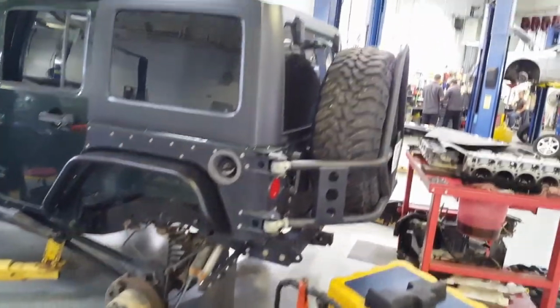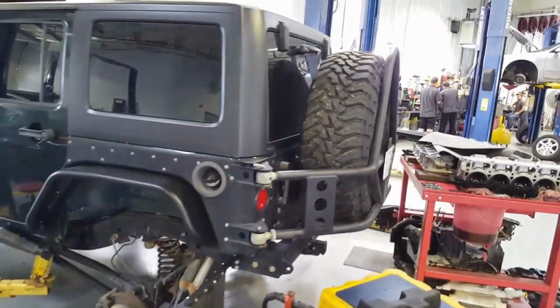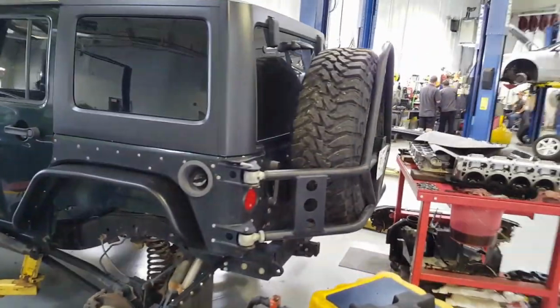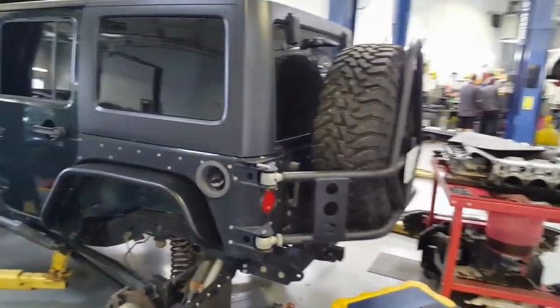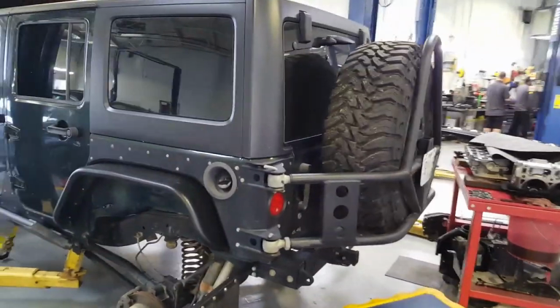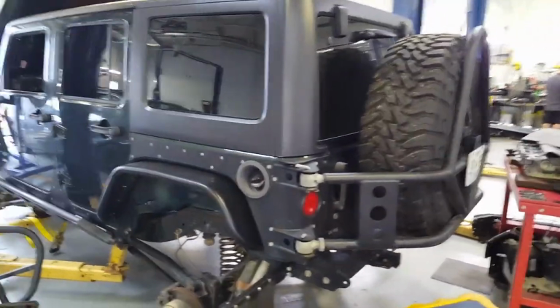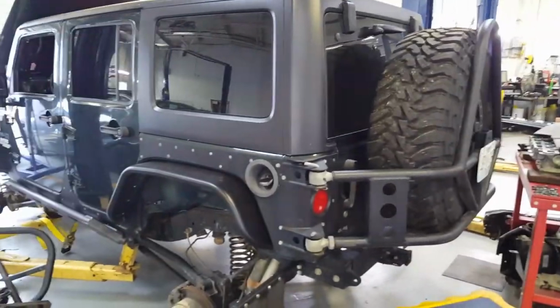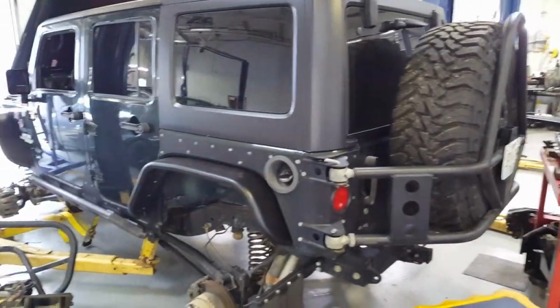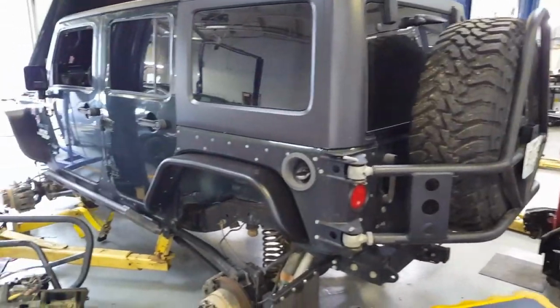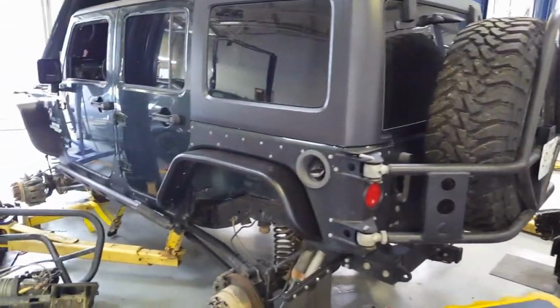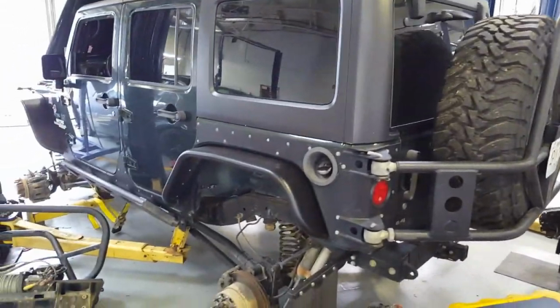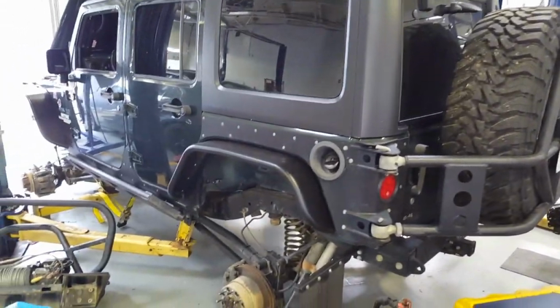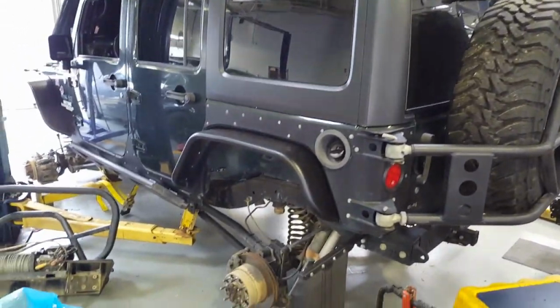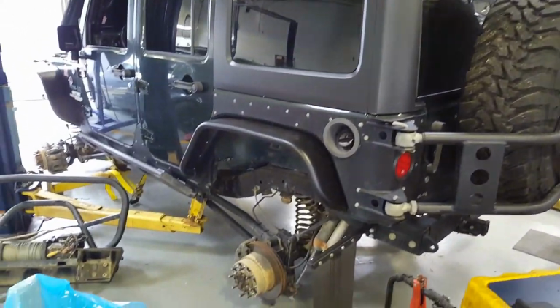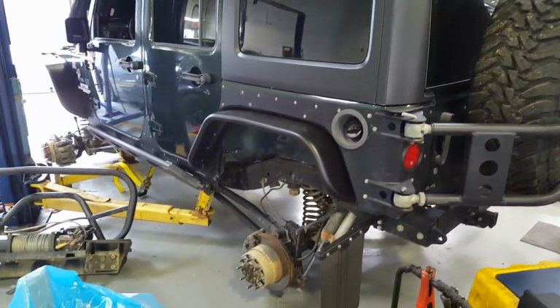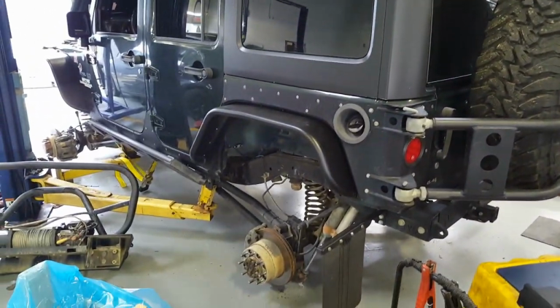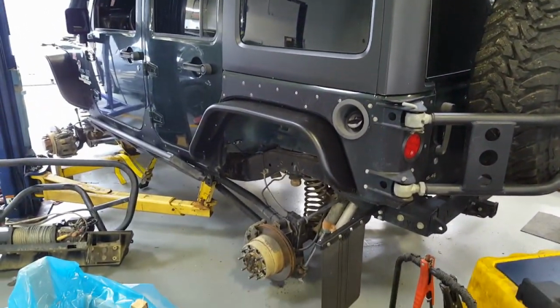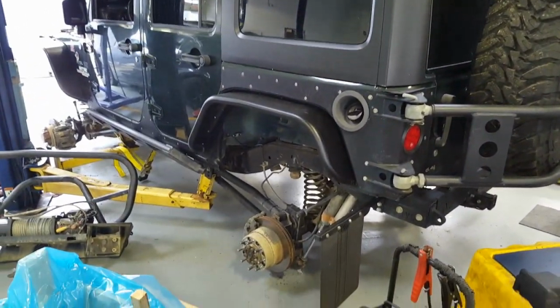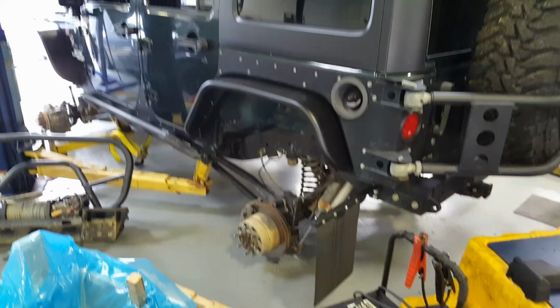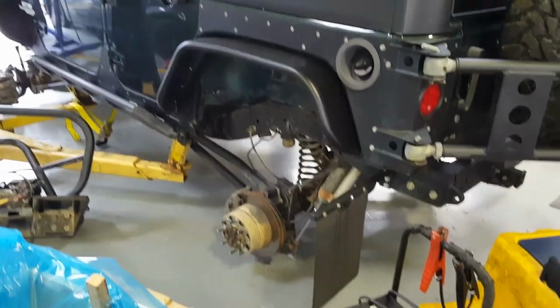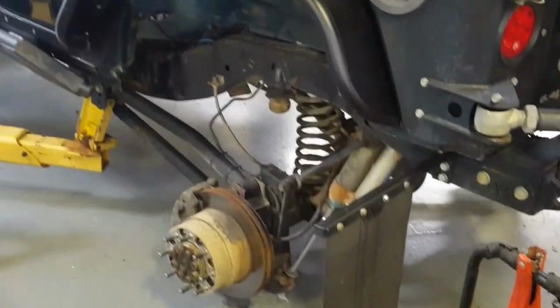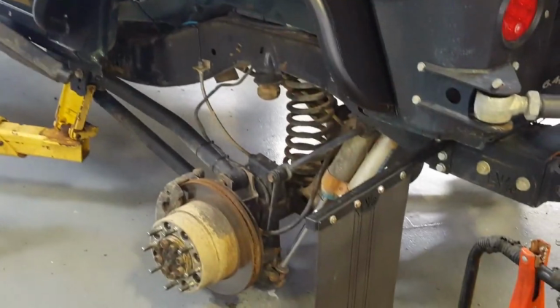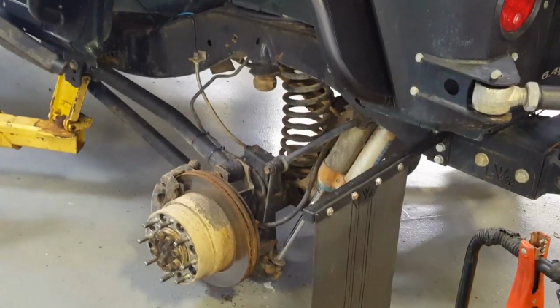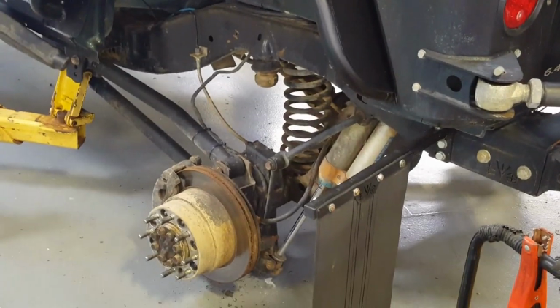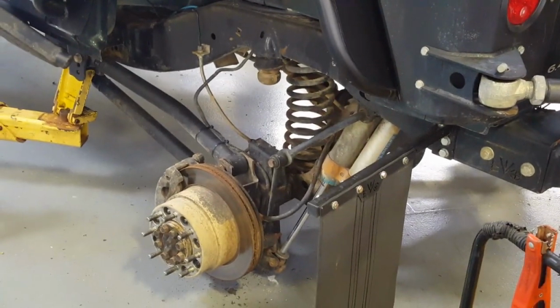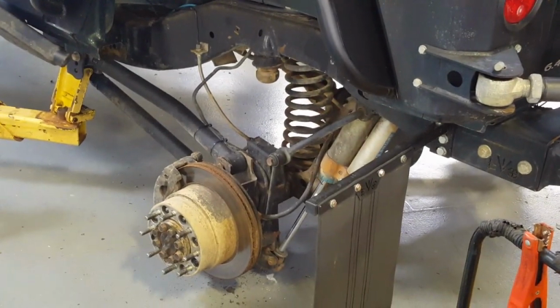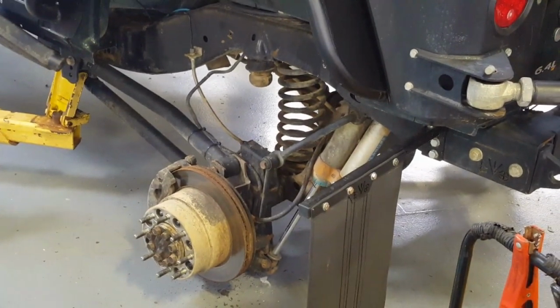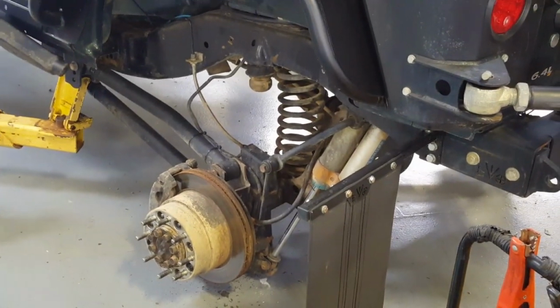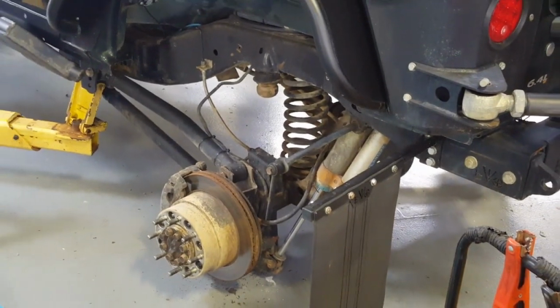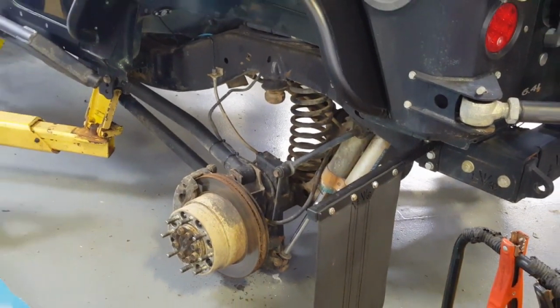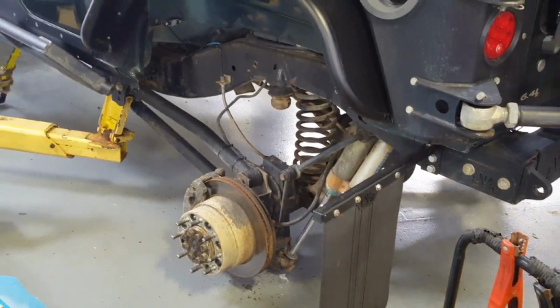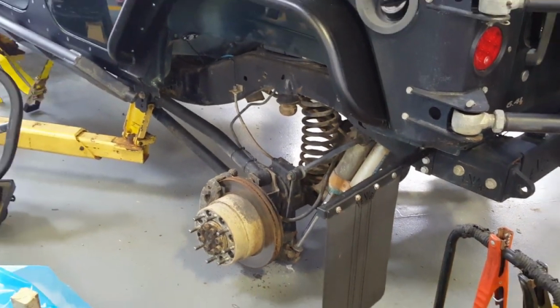A lot of what this guy has done on his Jeep is what I'm doing on mine. He's got a 14-bolt in the back though — I kept it just stock on mine.